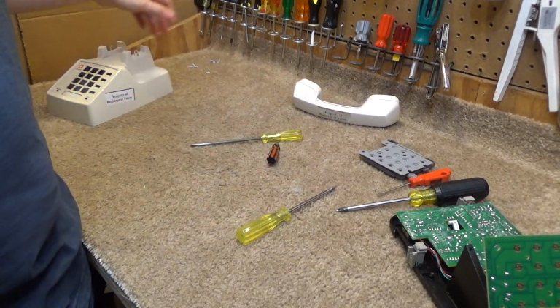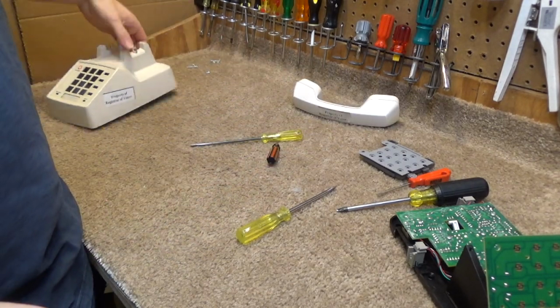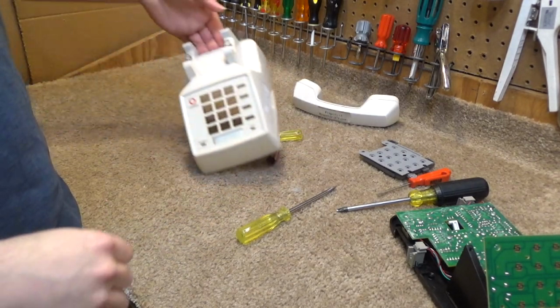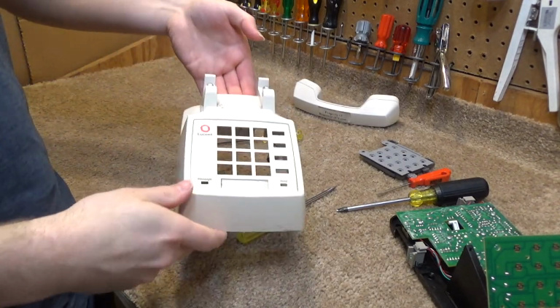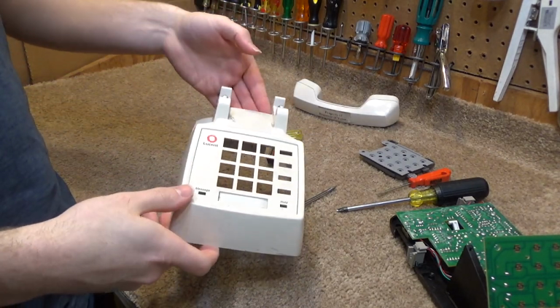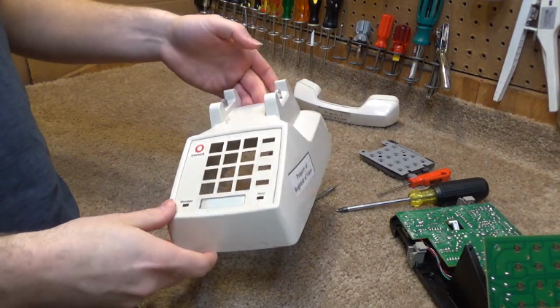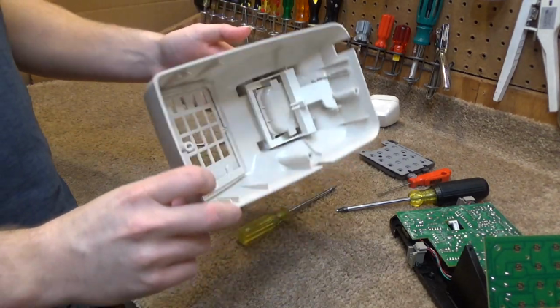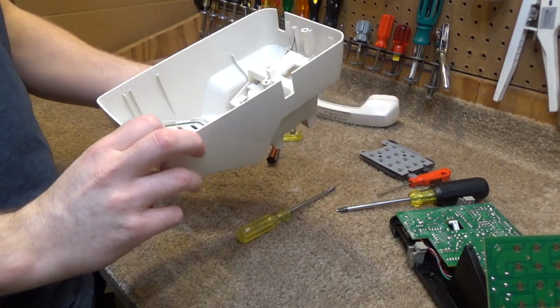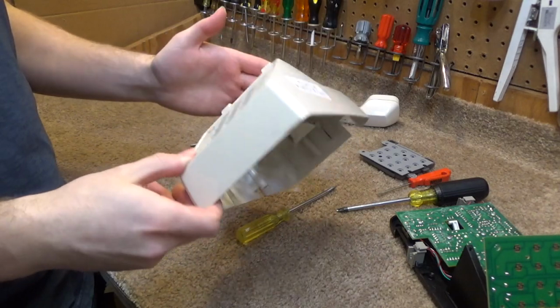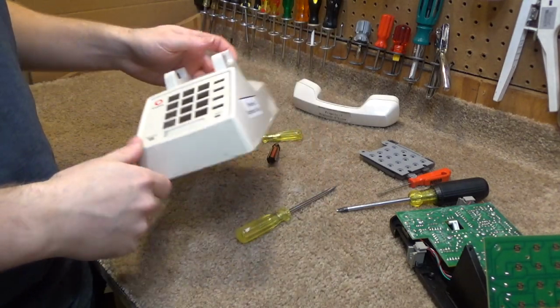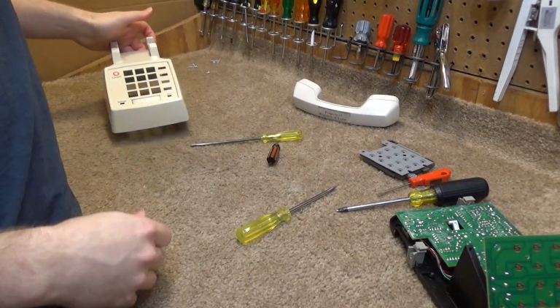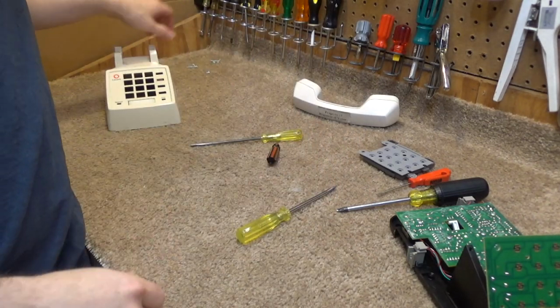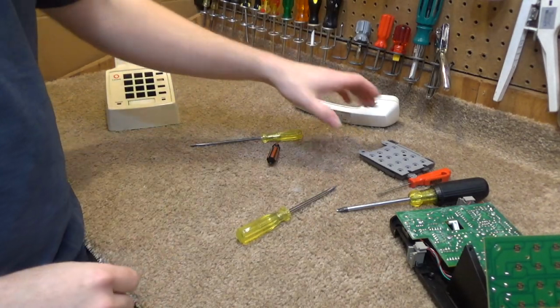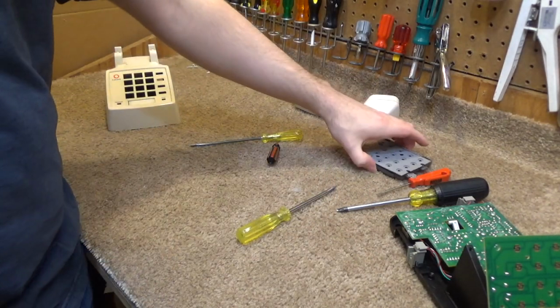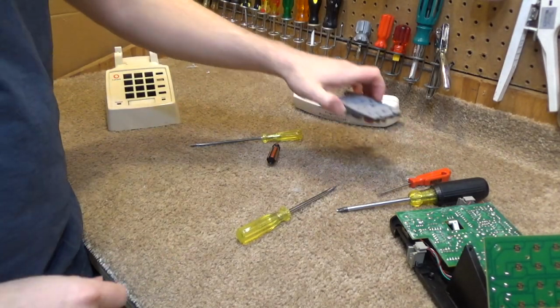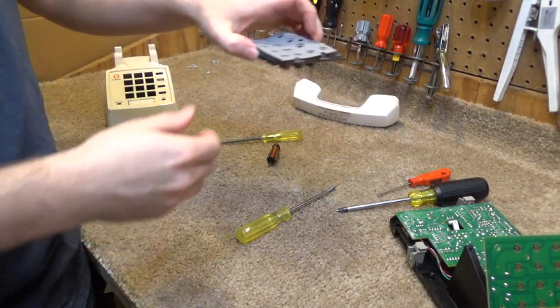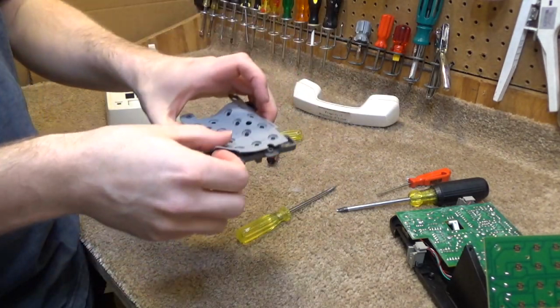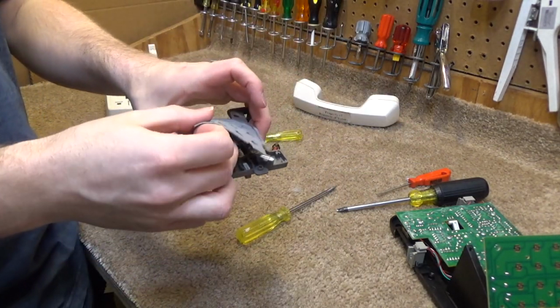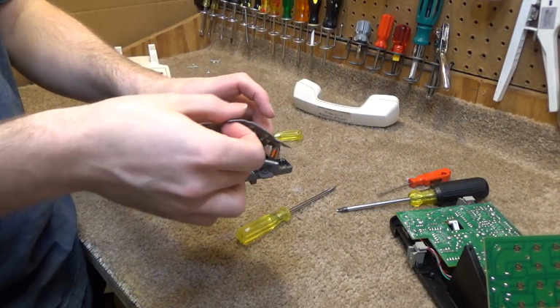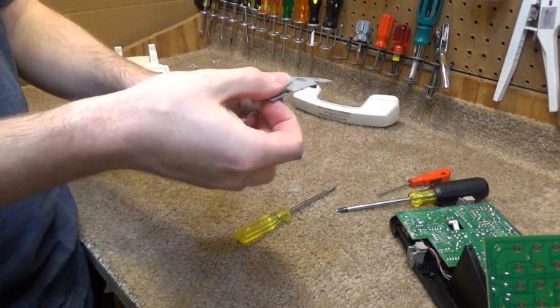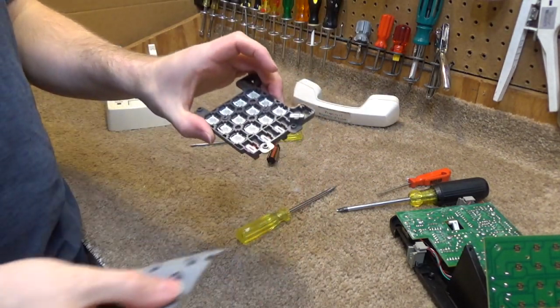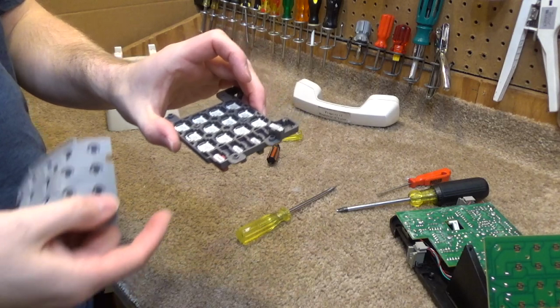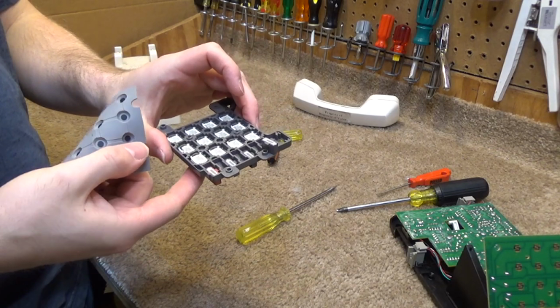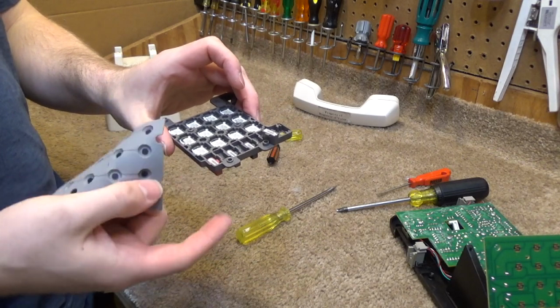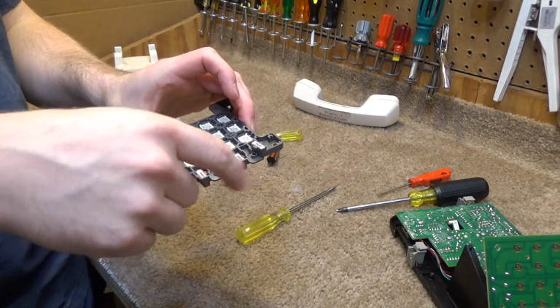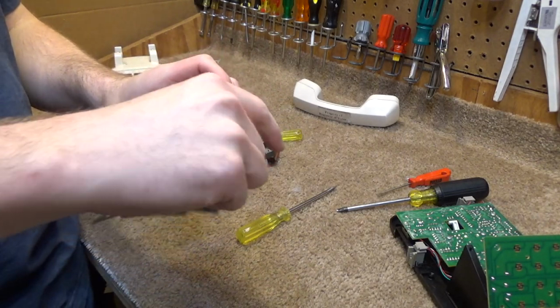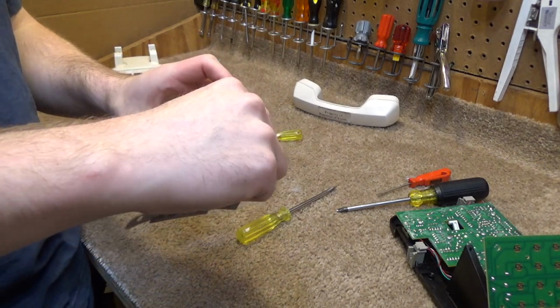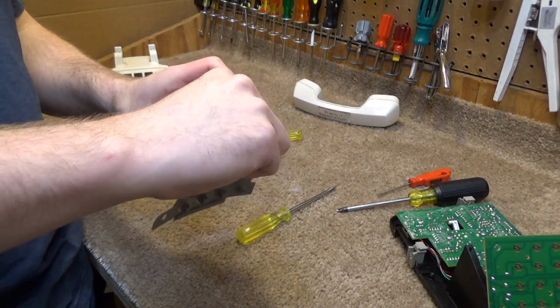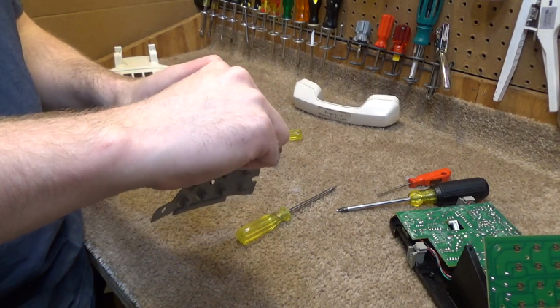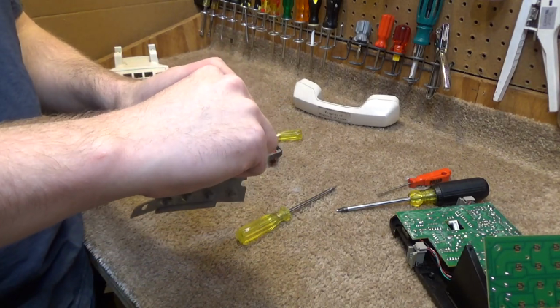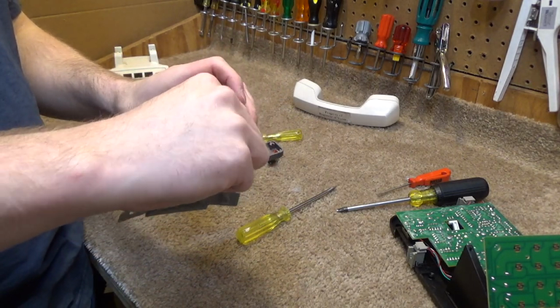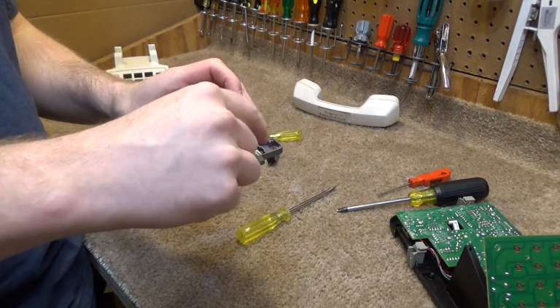This on the other hand came apart relatively easily, and this should clean up fine. Same thing with the buttons, although they're the annoying kind where they just kind of come out, so I have to be very careful with that so that doesn't happen.